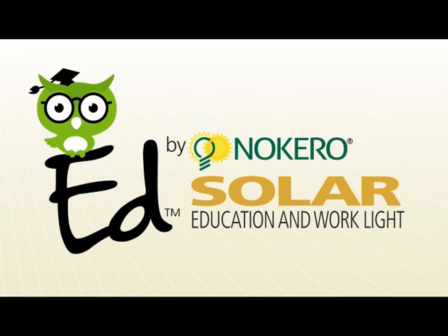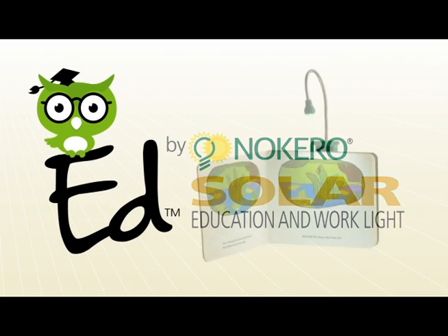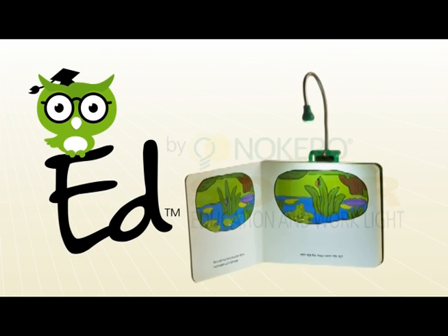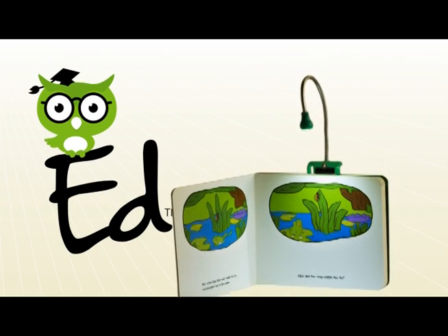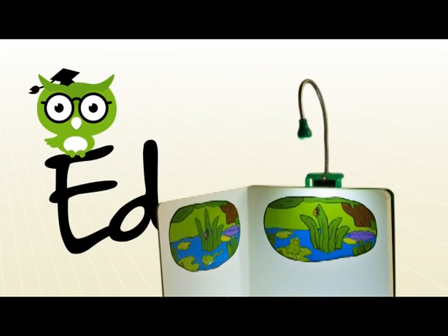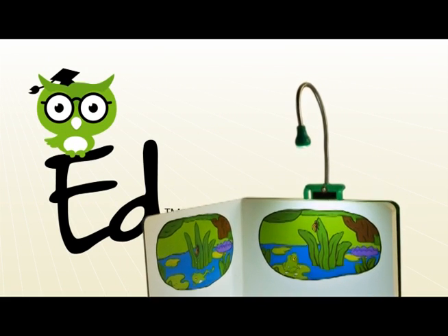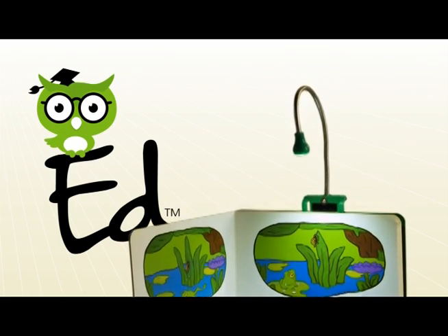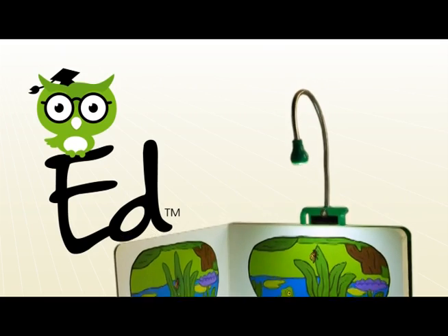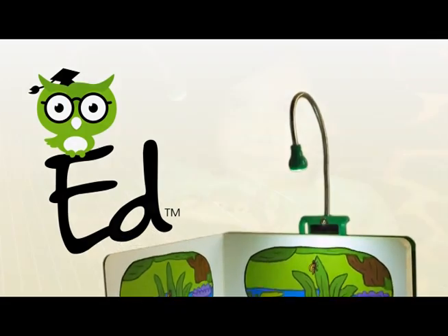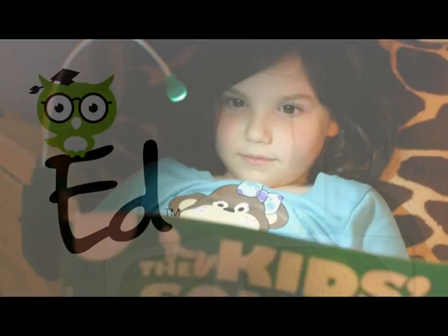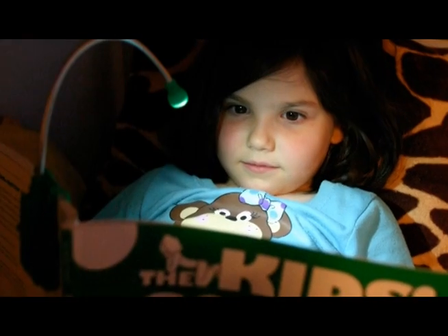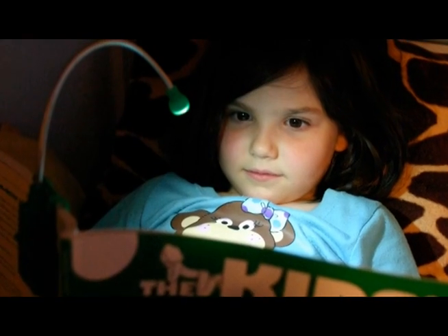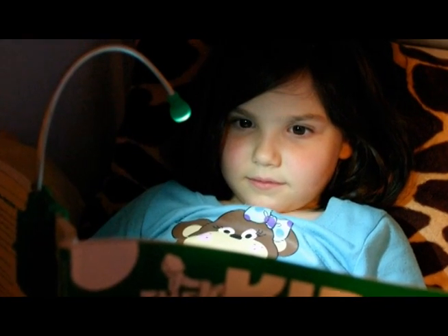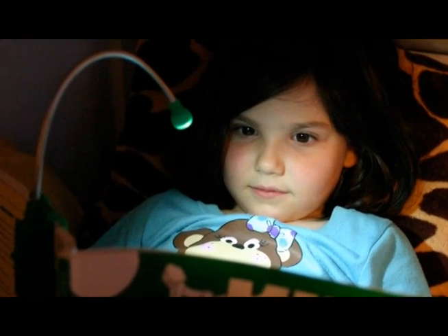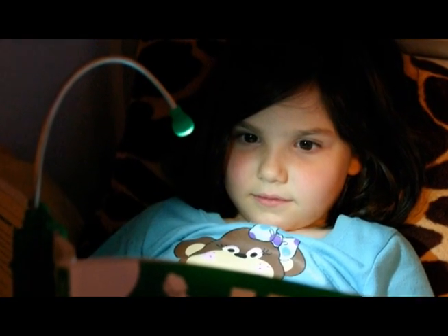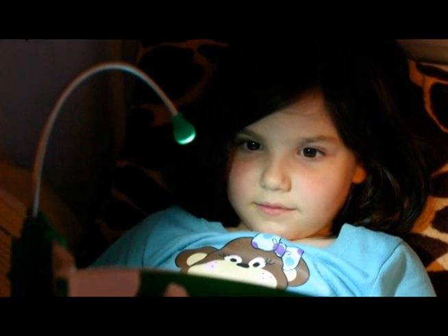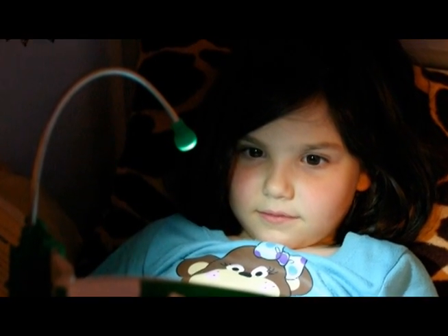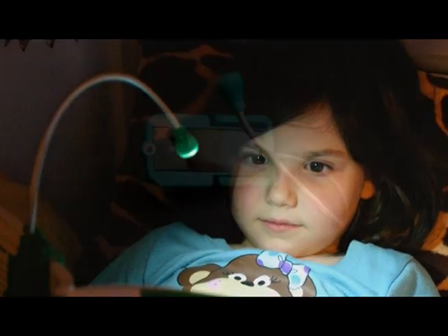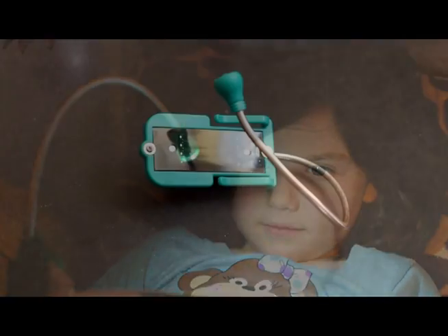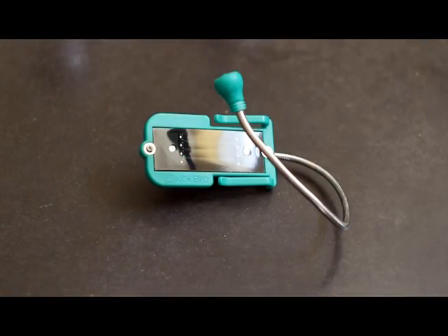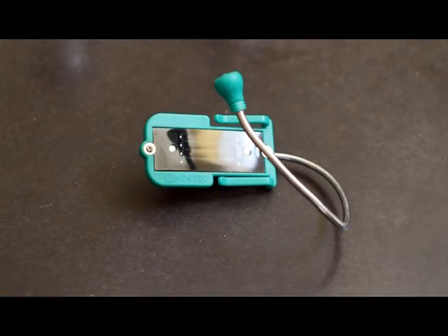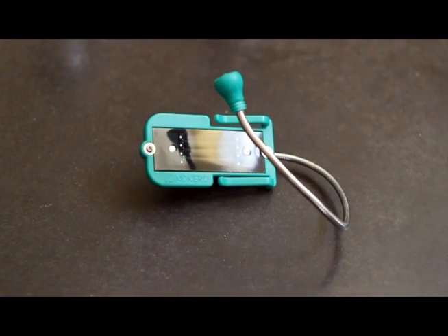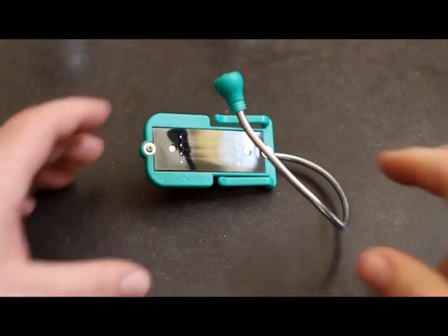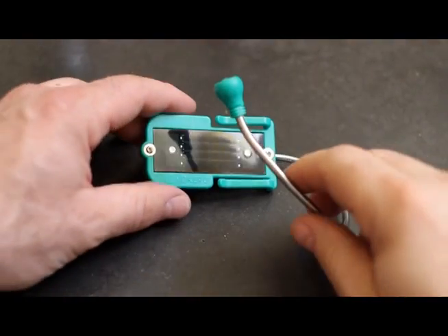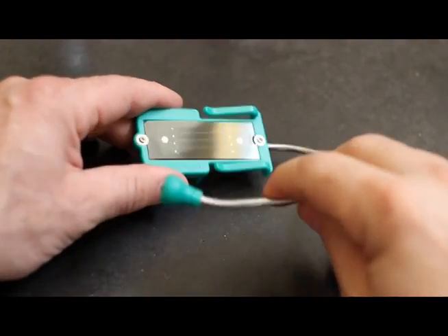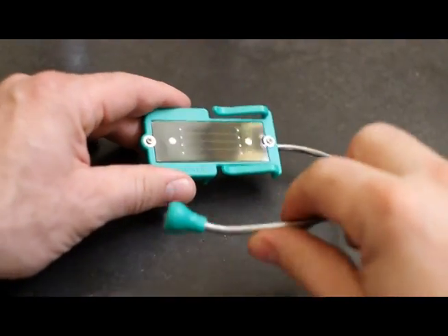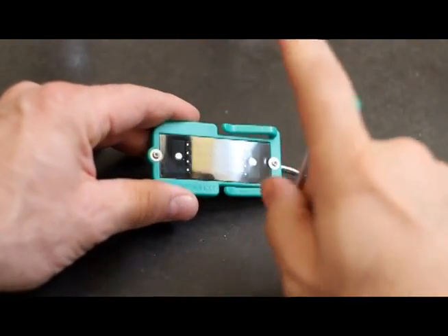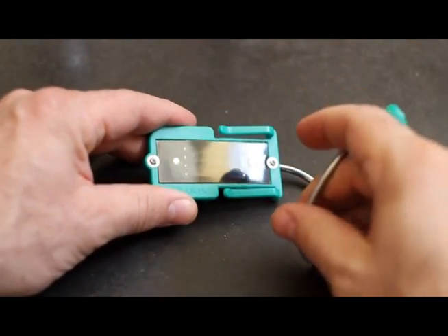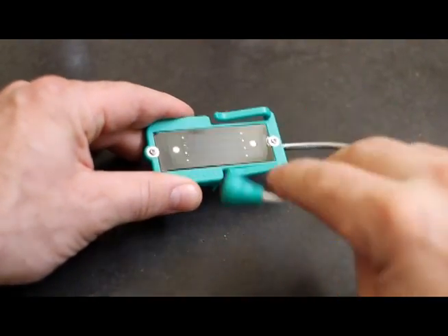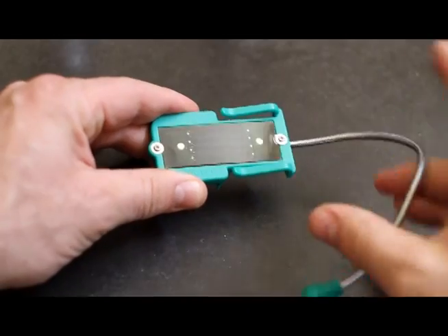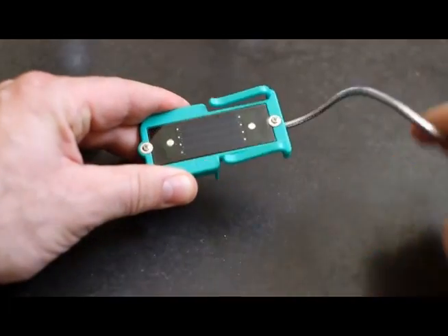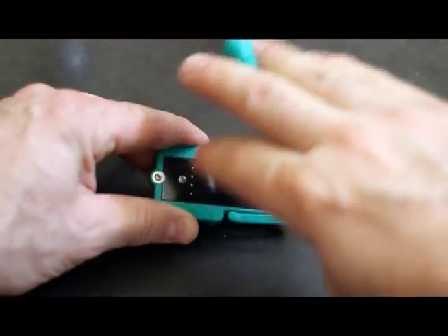This is Nocaro's solar-powered book light, EDD. It's powered by the sun and provides clean, safe light at night. EDD comes with this flexible silver cord and it can be easily adjusted to point the light directly at a page or a work surface.